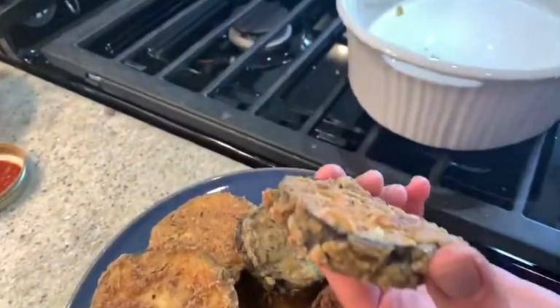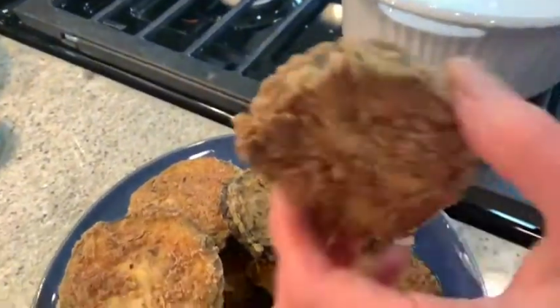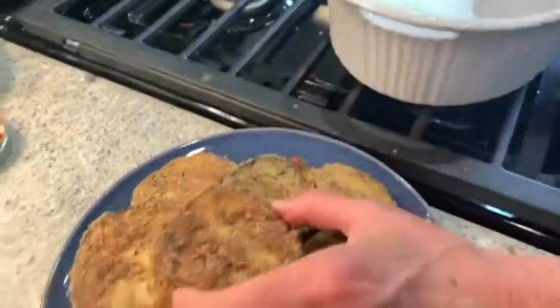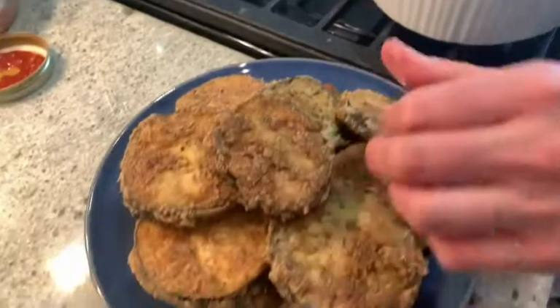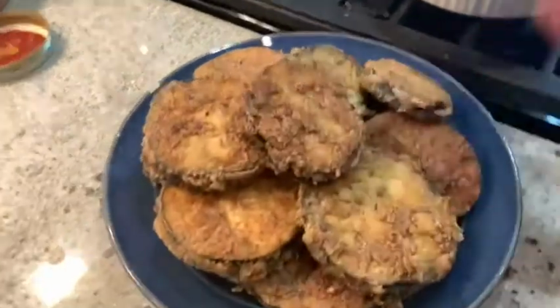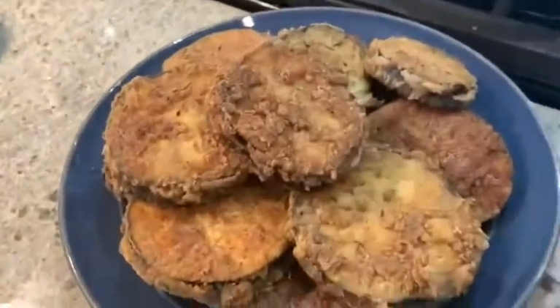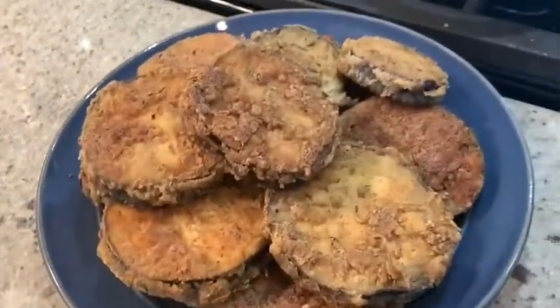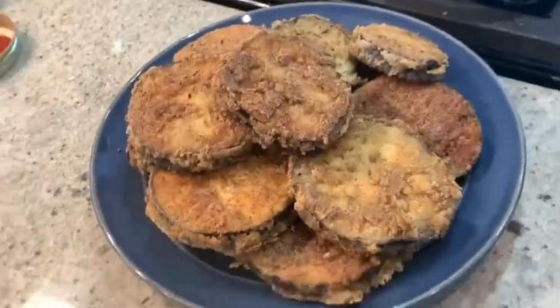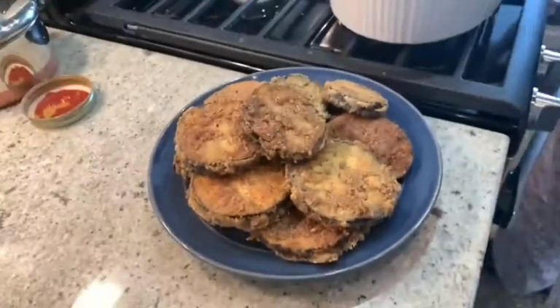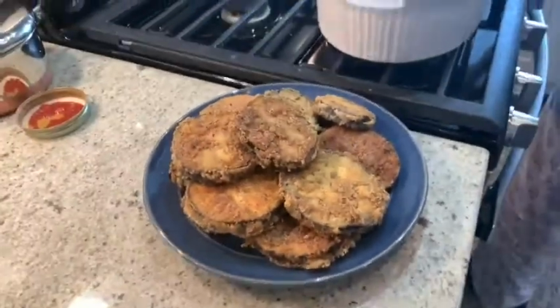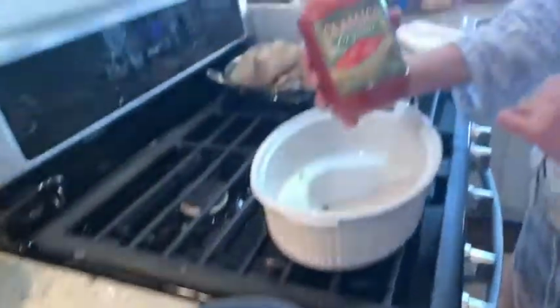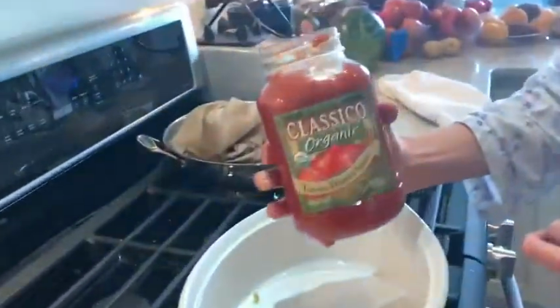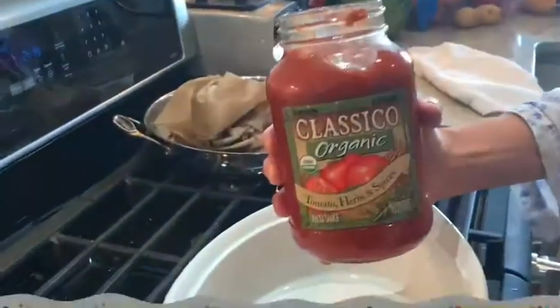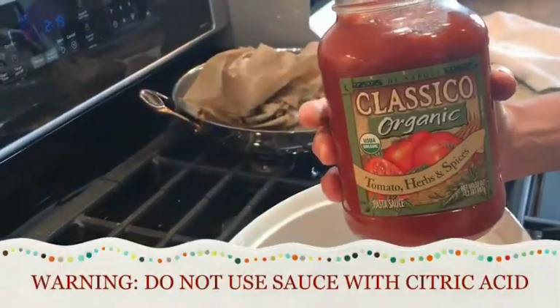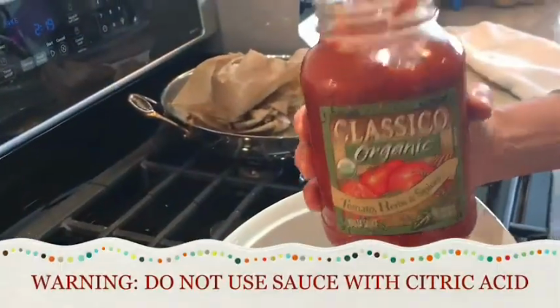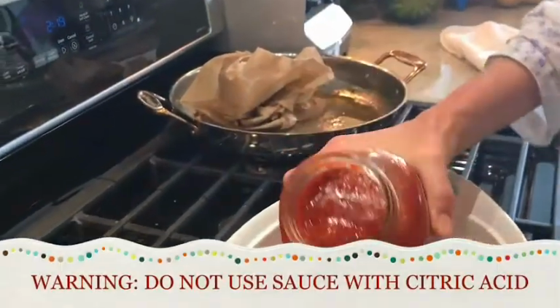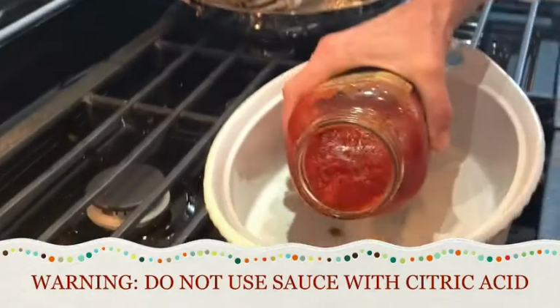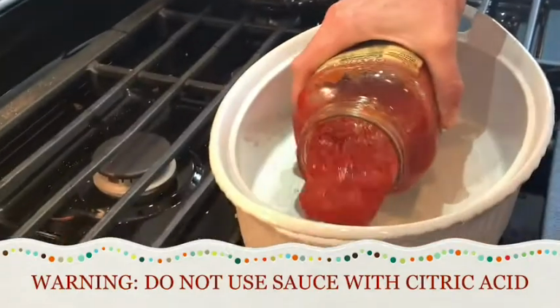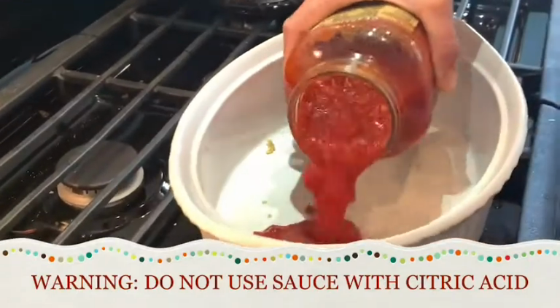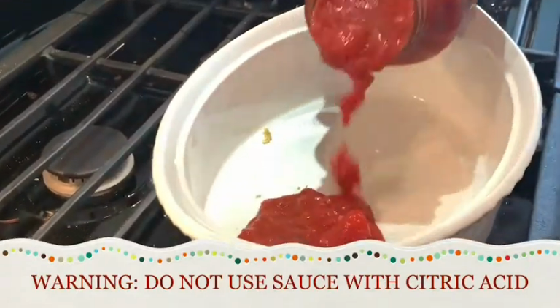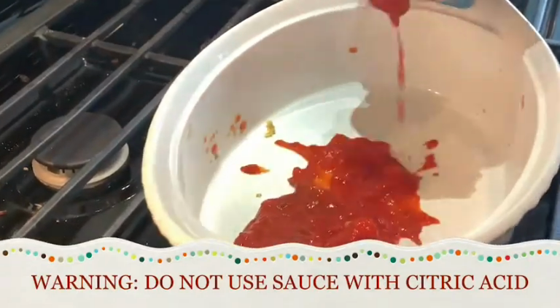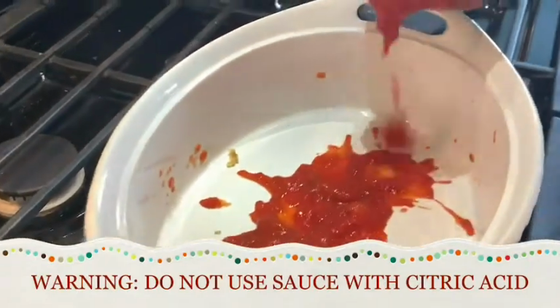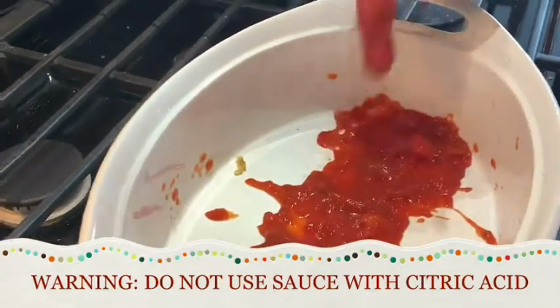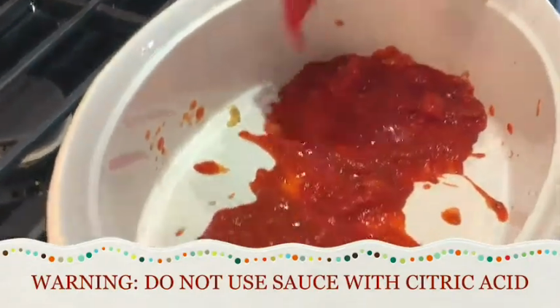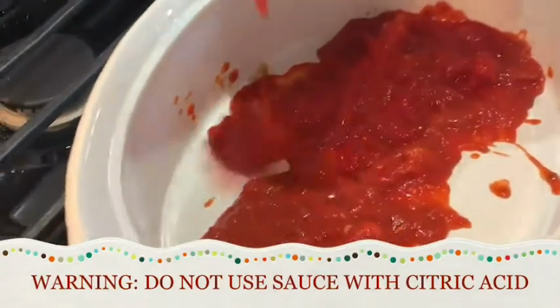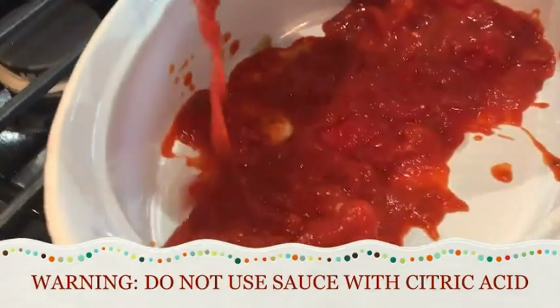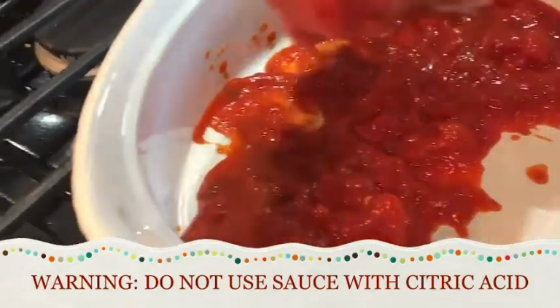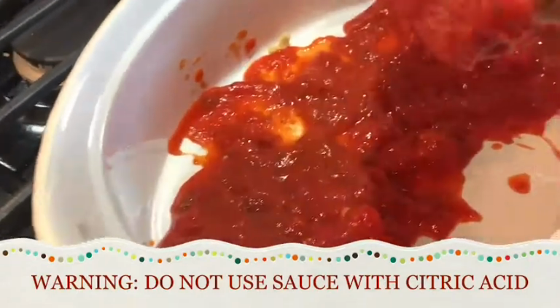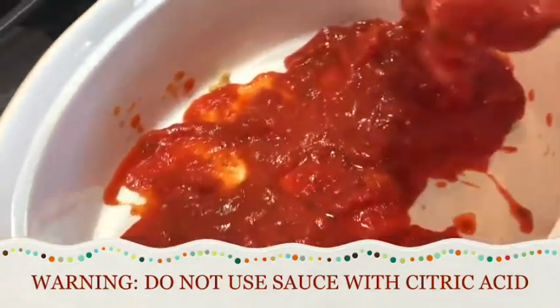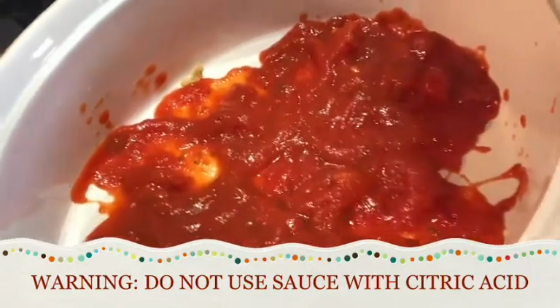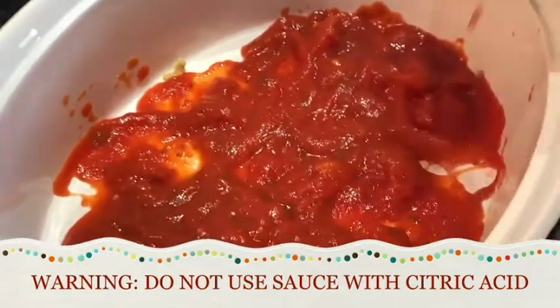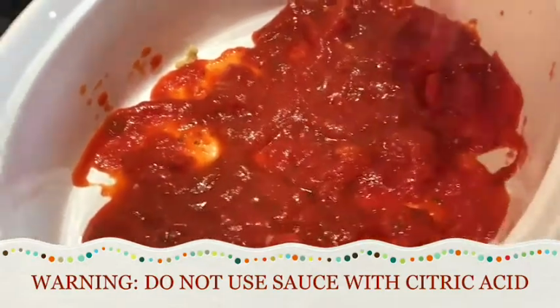They're so beautiful. And I'm going to use this jarred classical organic sauce that I buy in bulk at Costco — it is so good. It does not have any citric acid, which is one of my requirements.